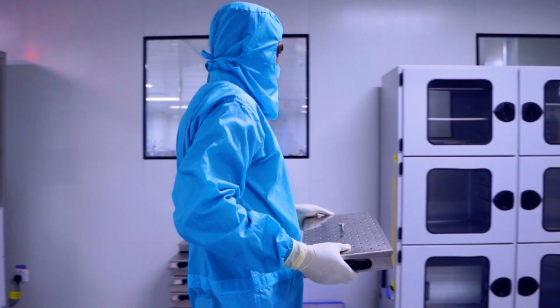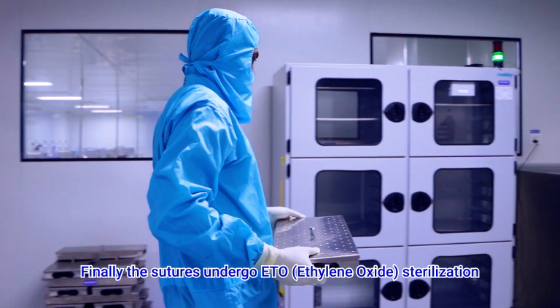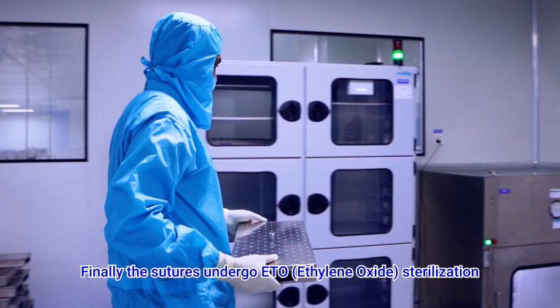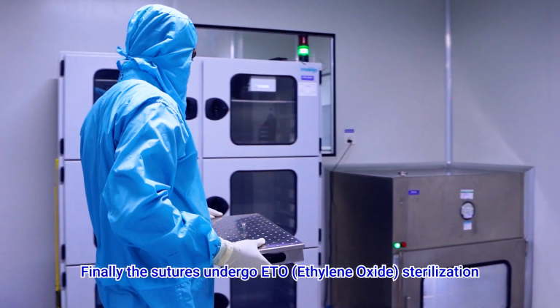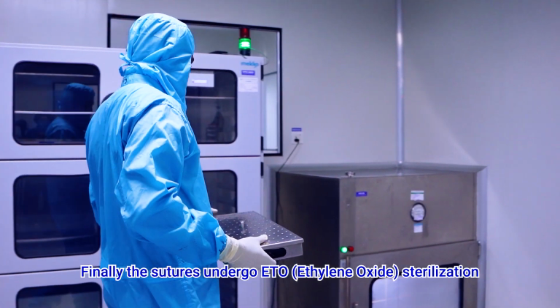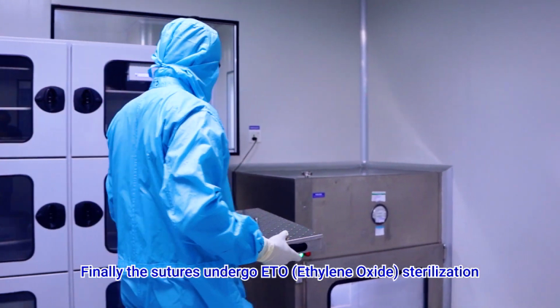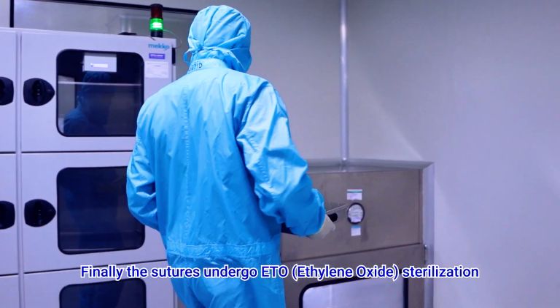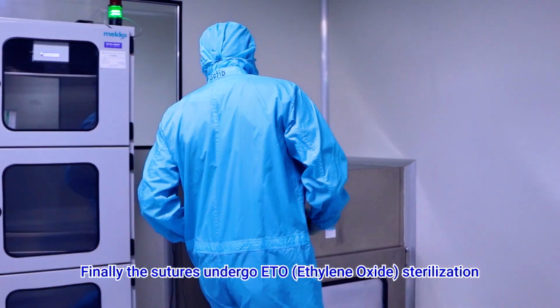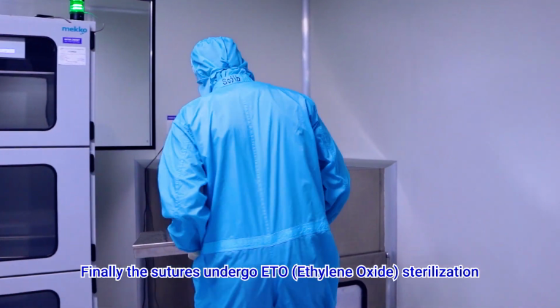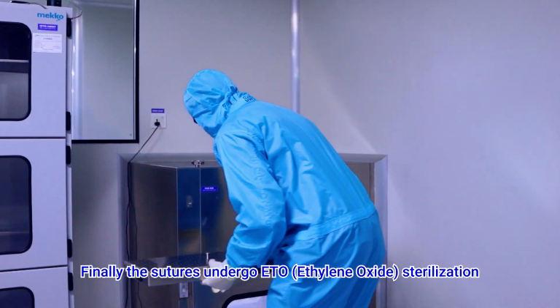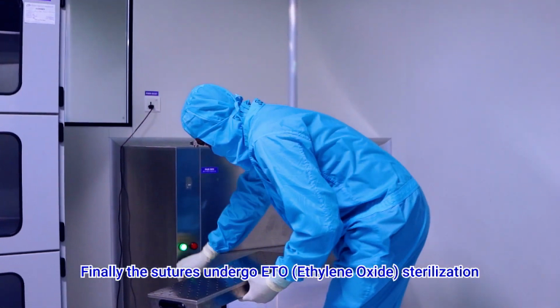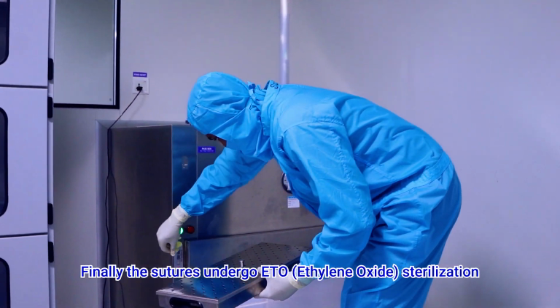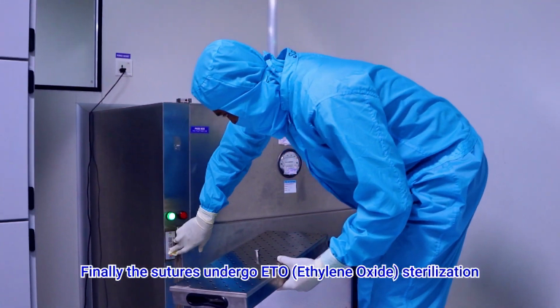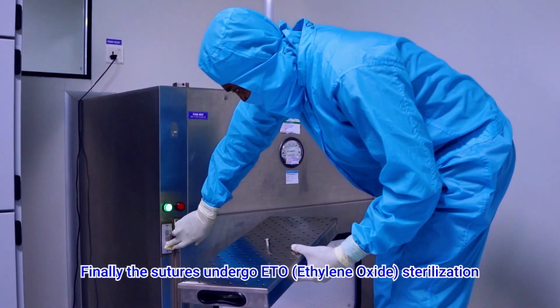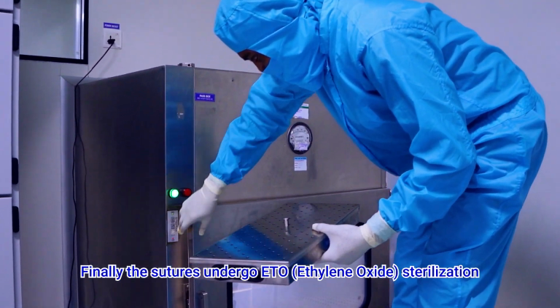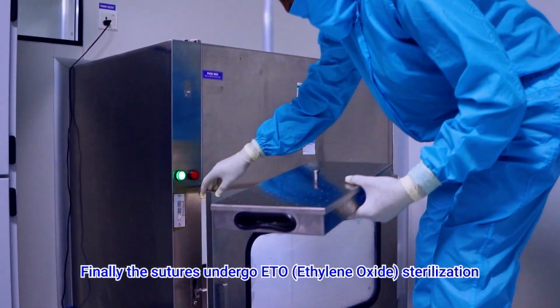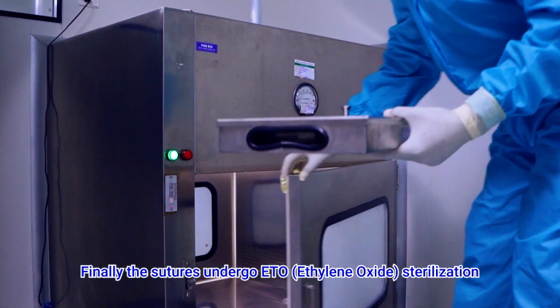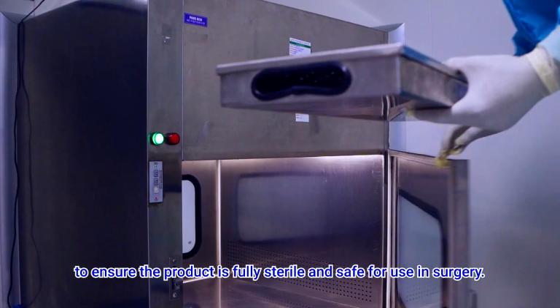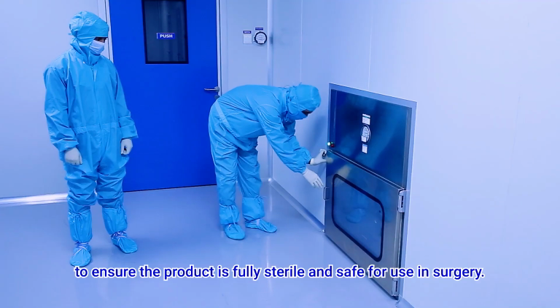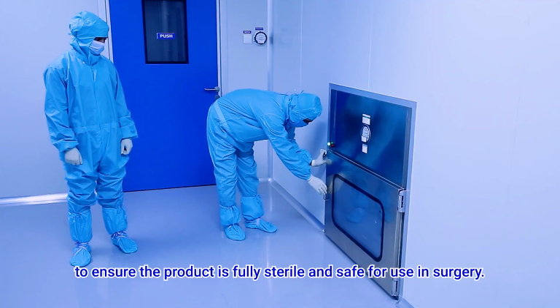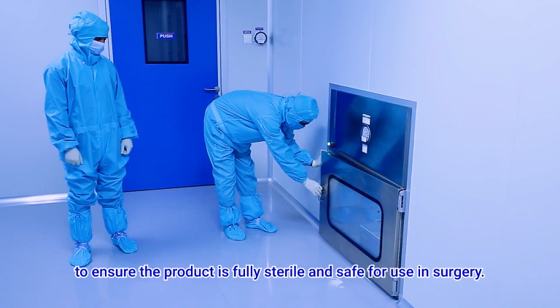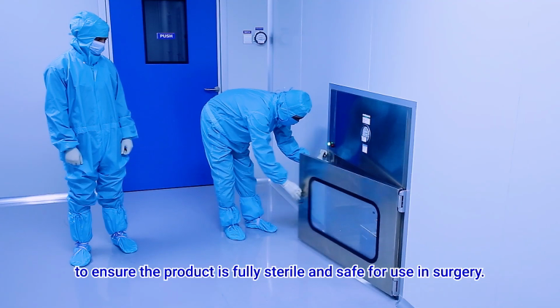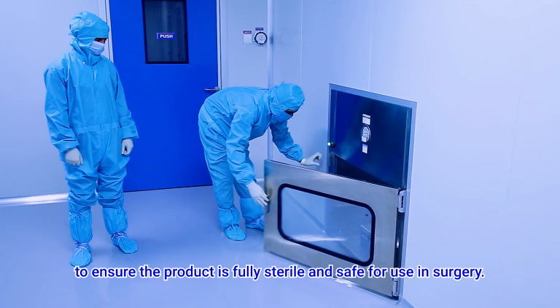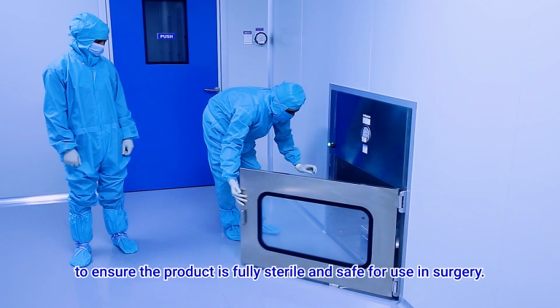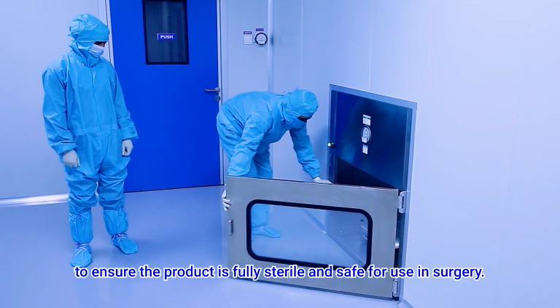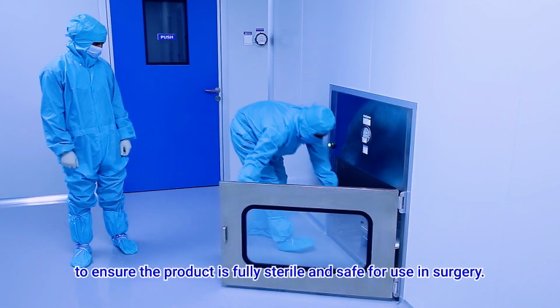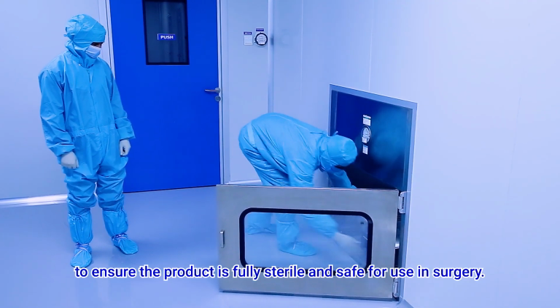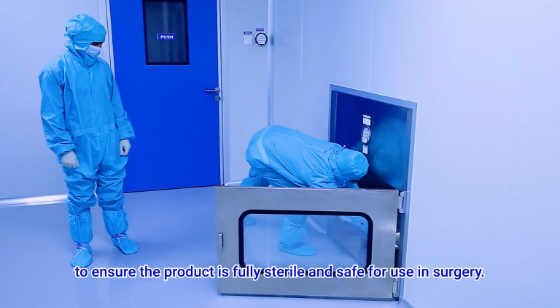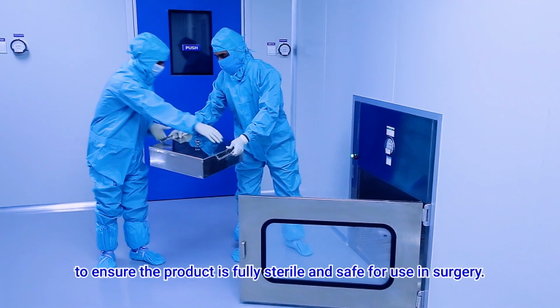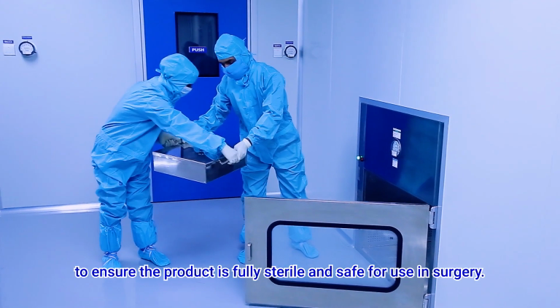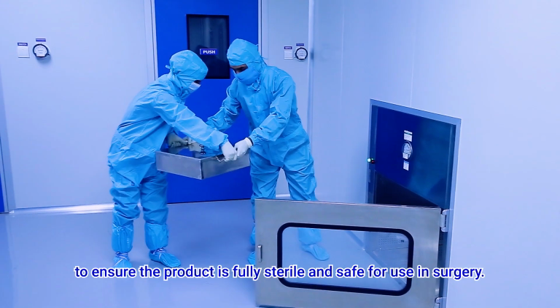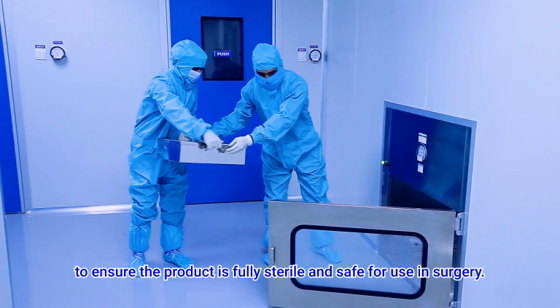Finally, the sutures undergo ETO ethylene oxide sterilization to ensure that the product is fully sterile and safe for use in surgery.